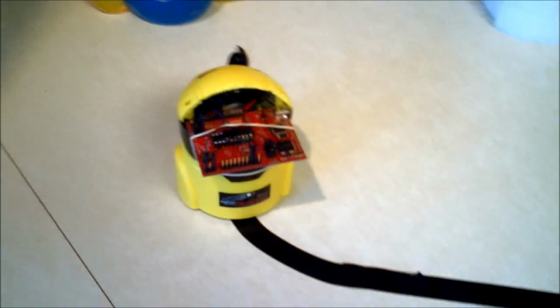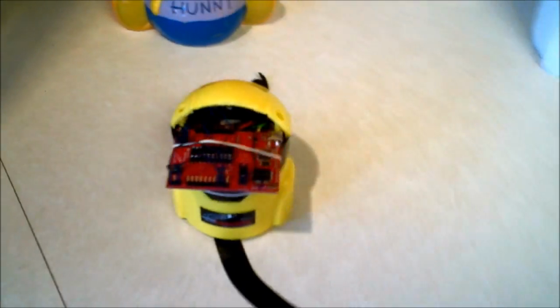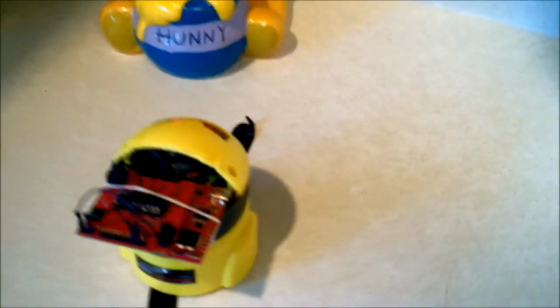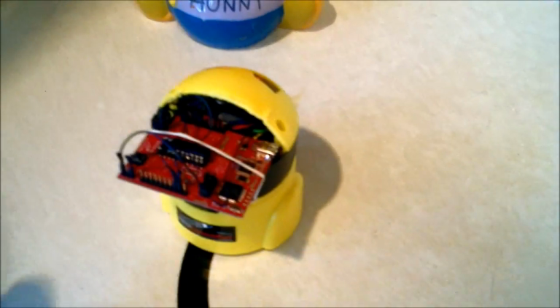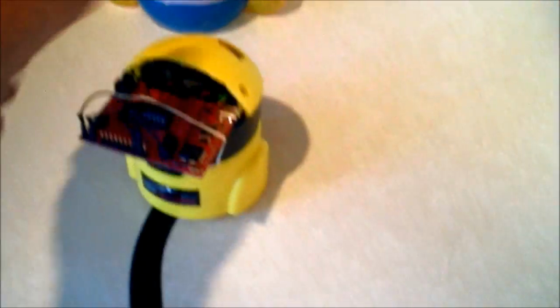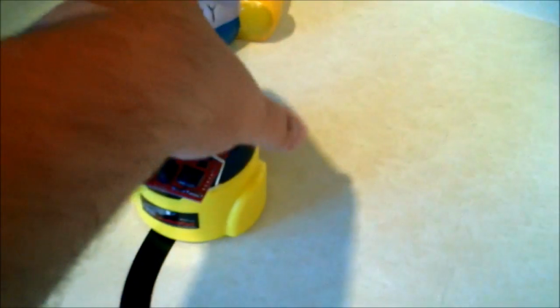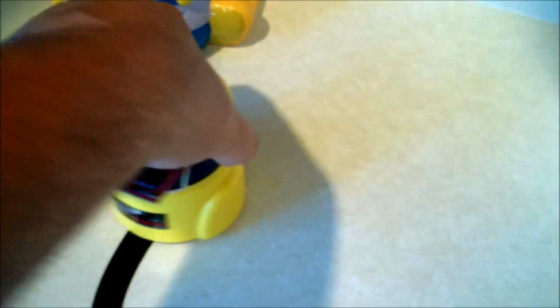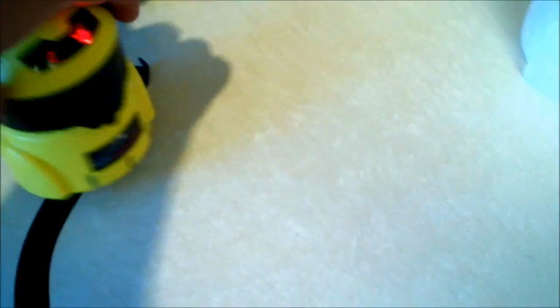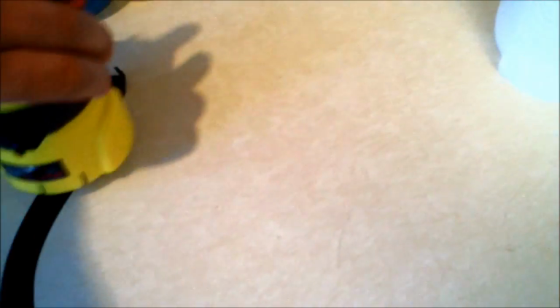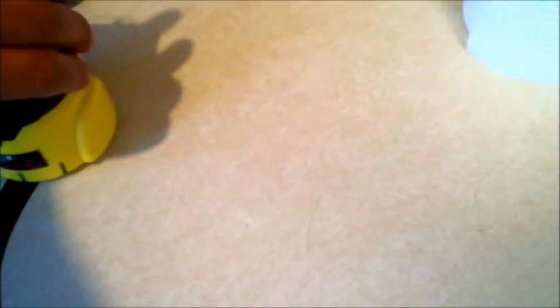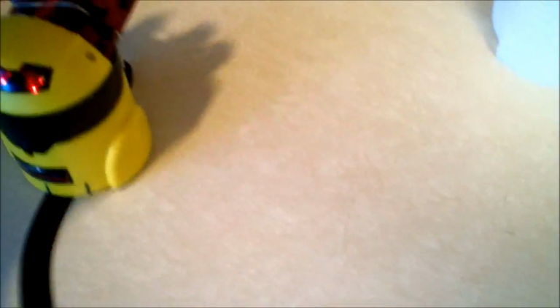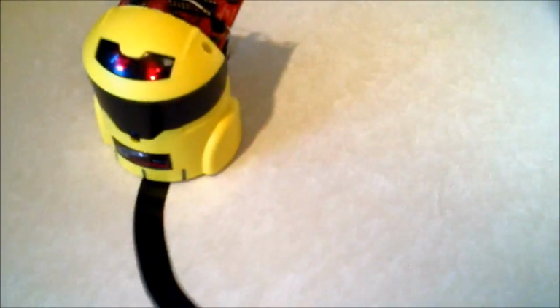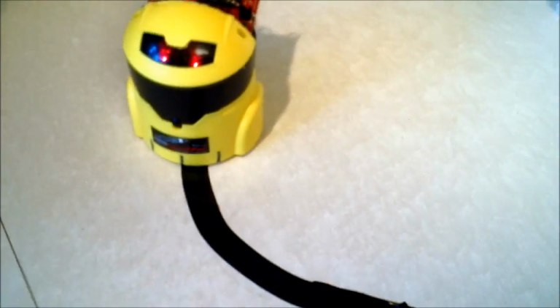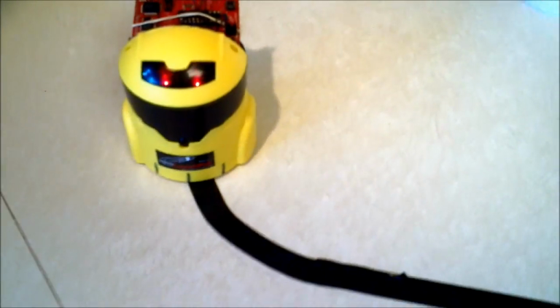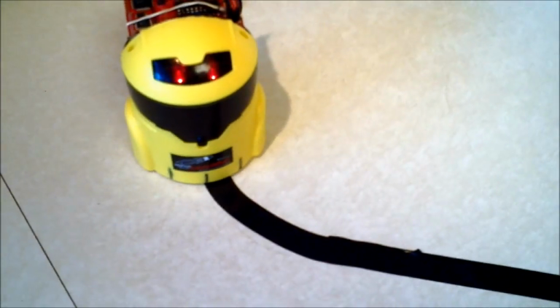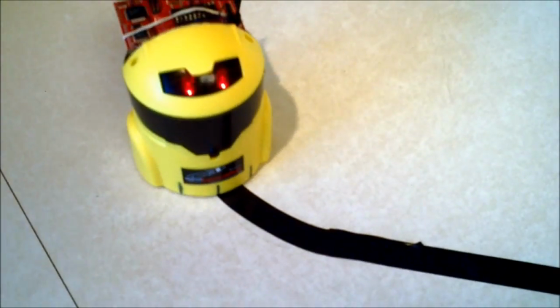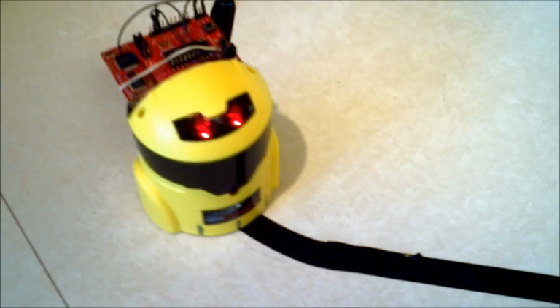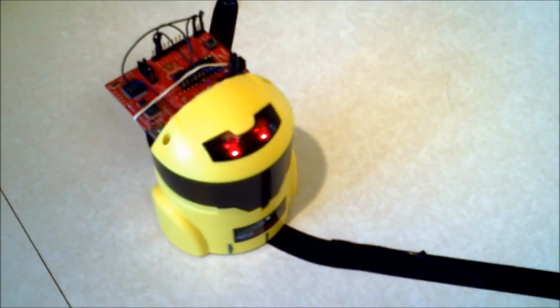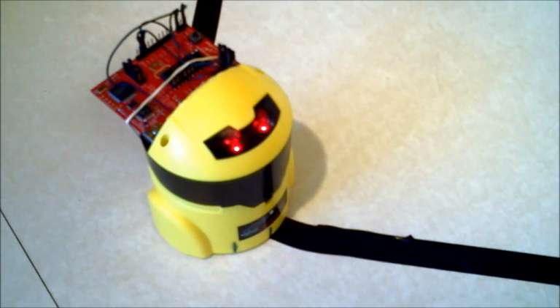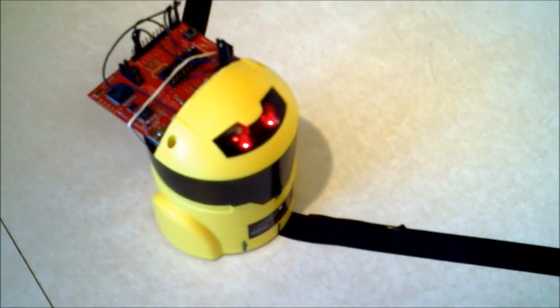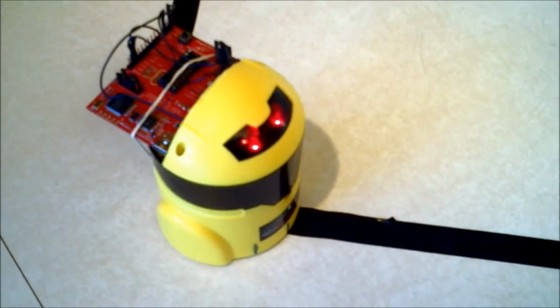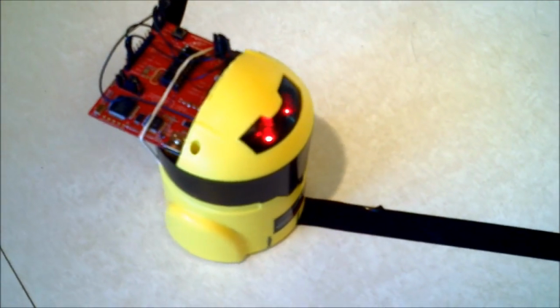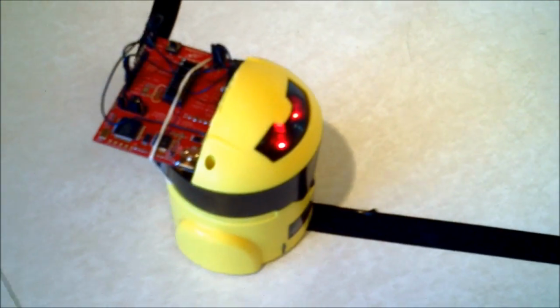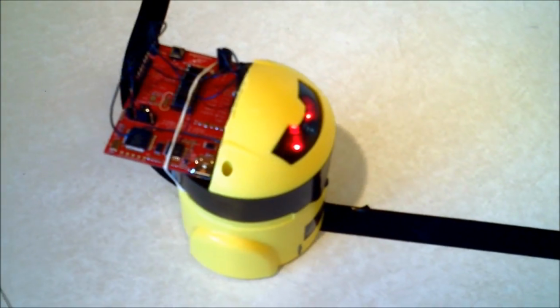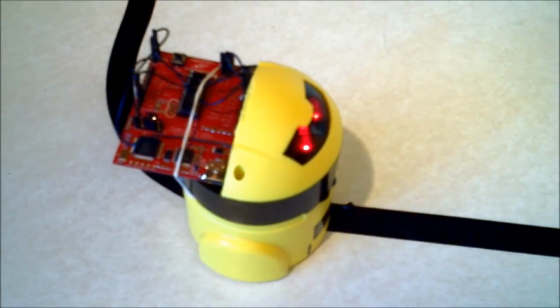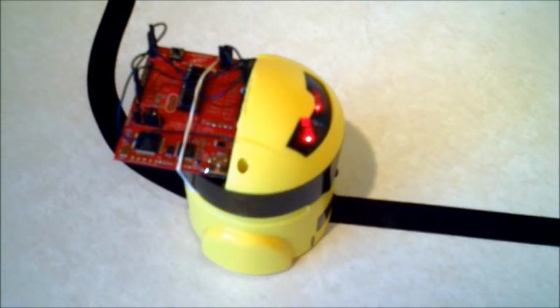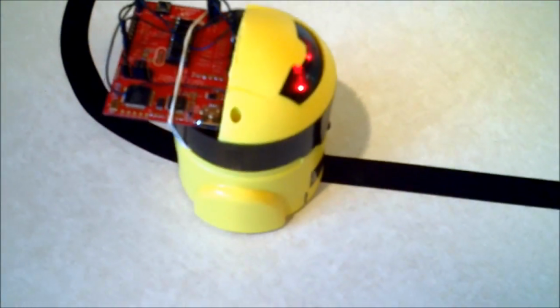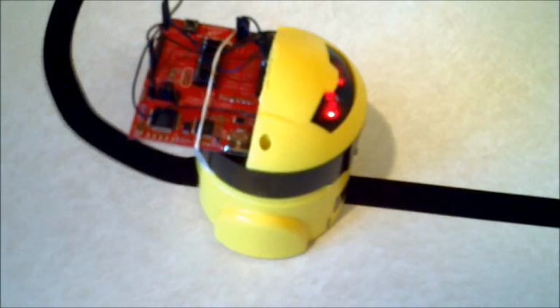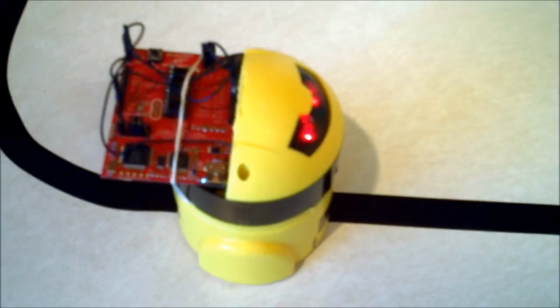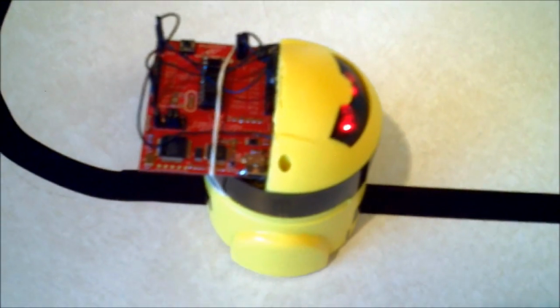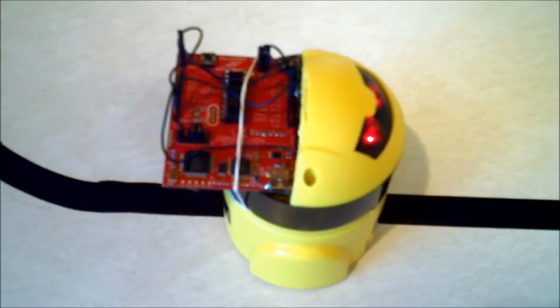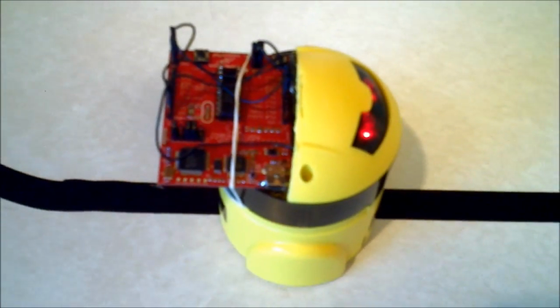One of the great things about the MSP430 is actually the A-to-D converter. It's a very, very advanced A-to-D converter for such a low-cost part. And of course, there's also low-power operation — this whole thing is running off of two AA batteries.